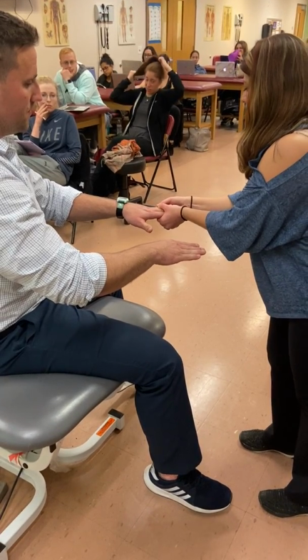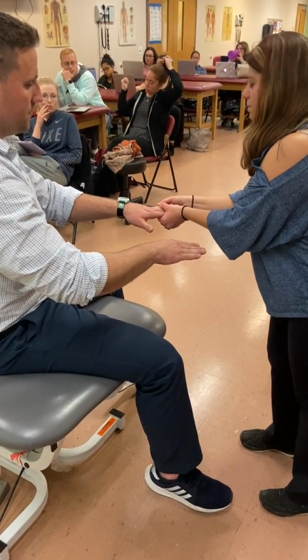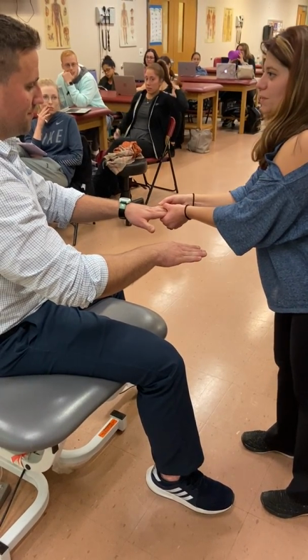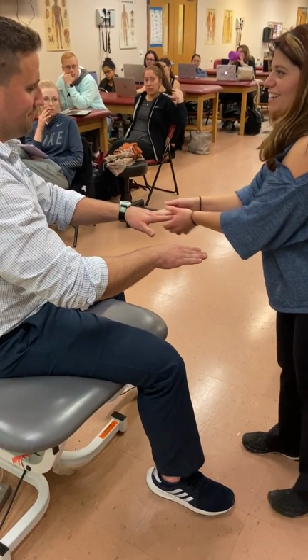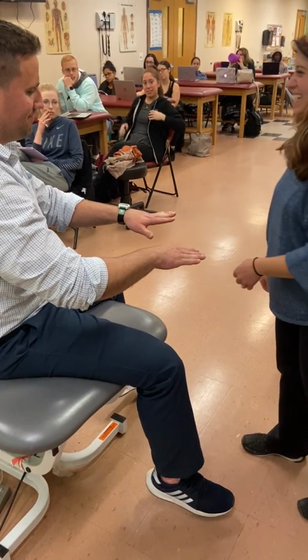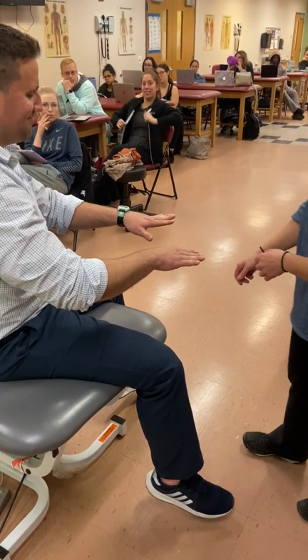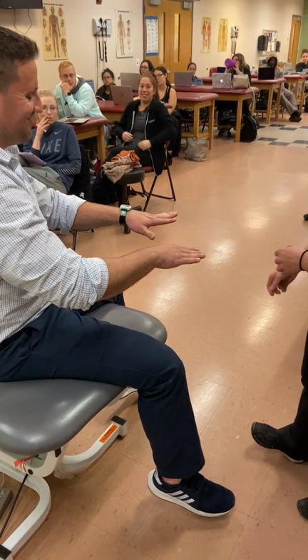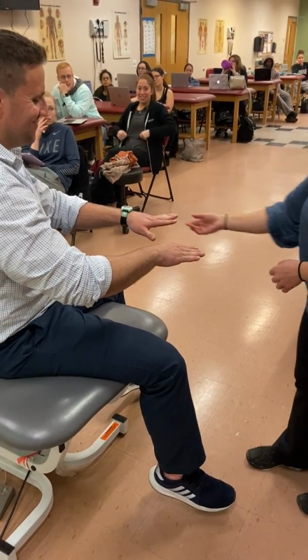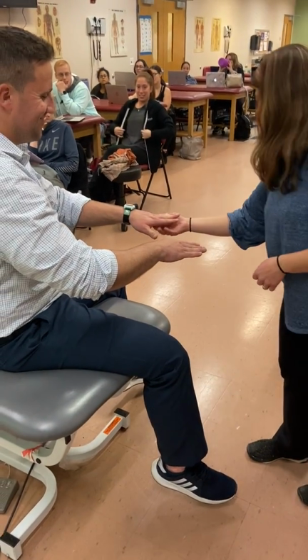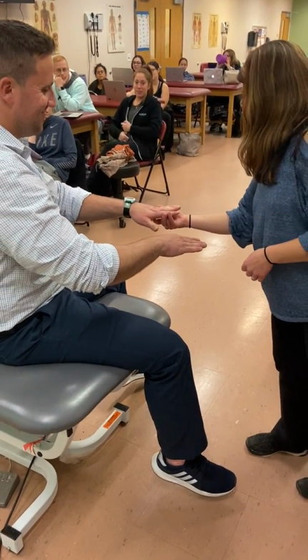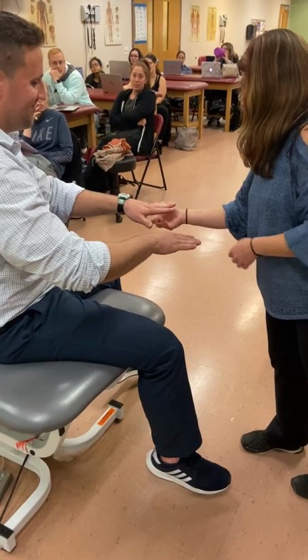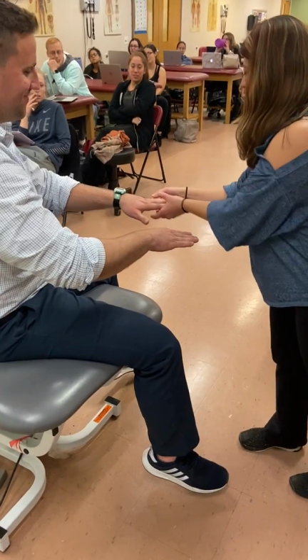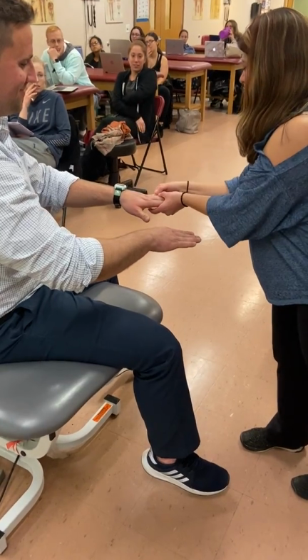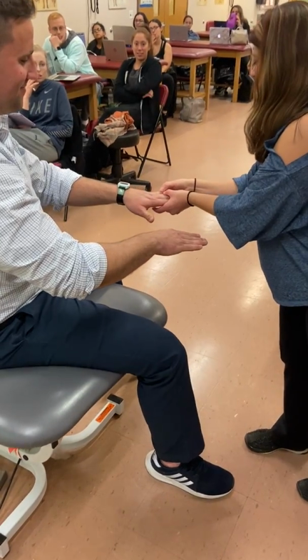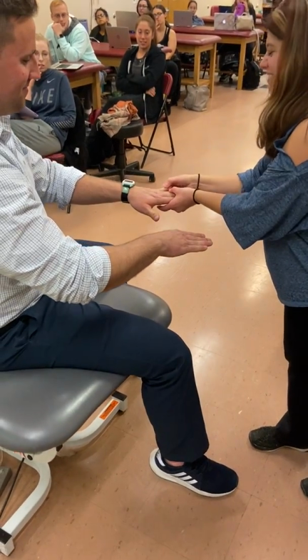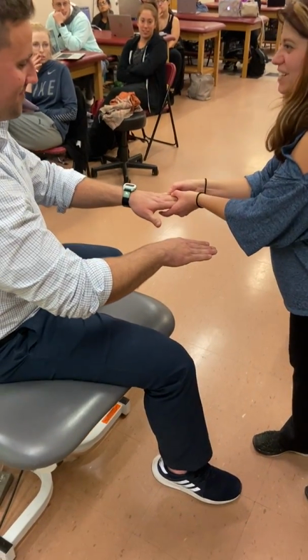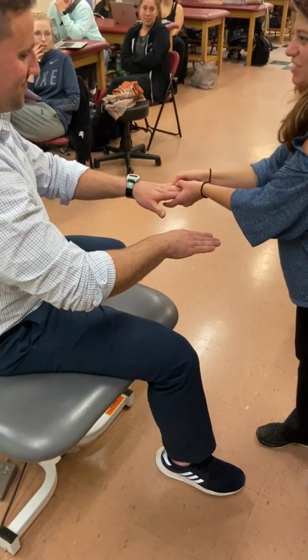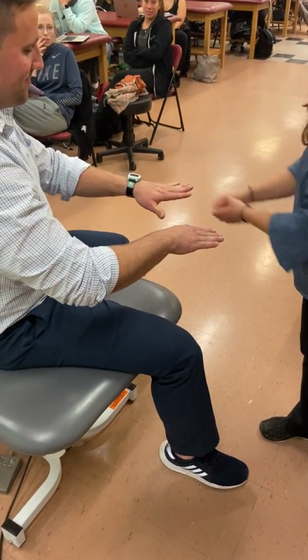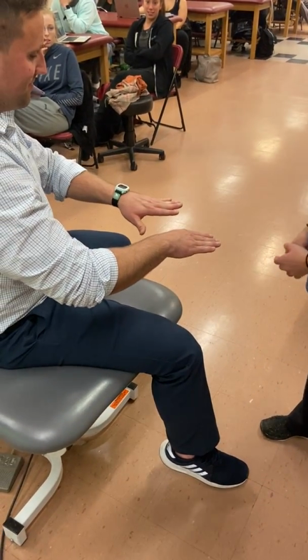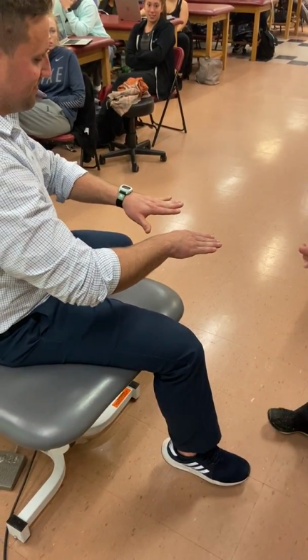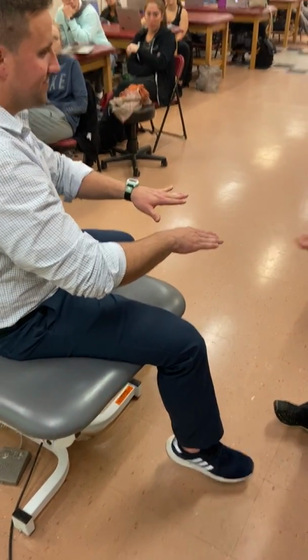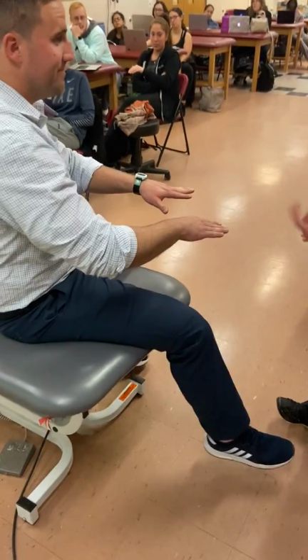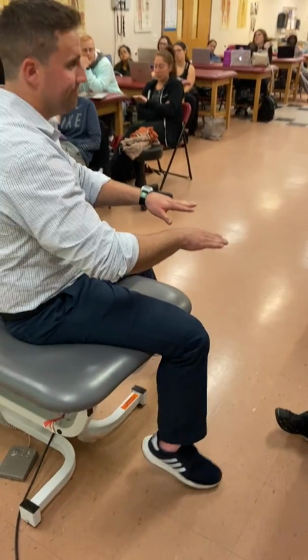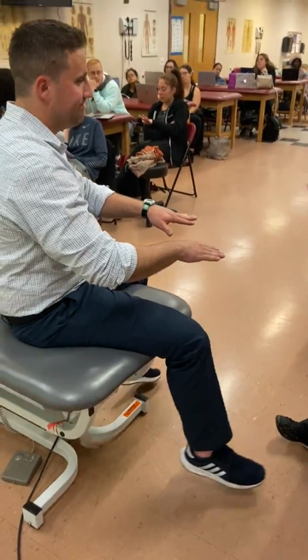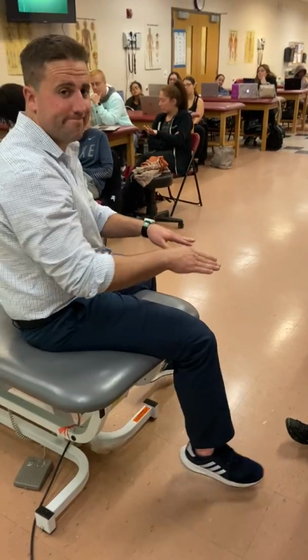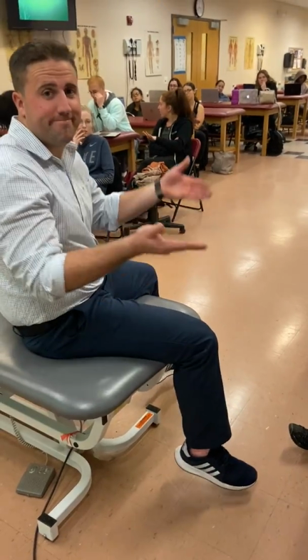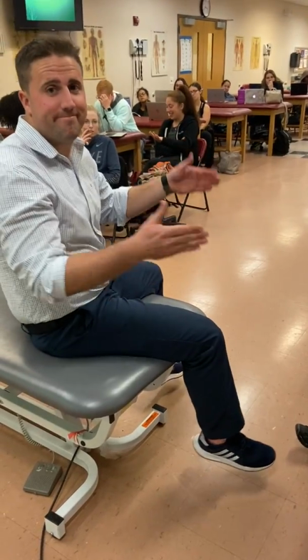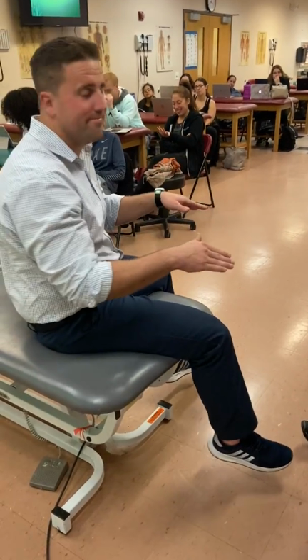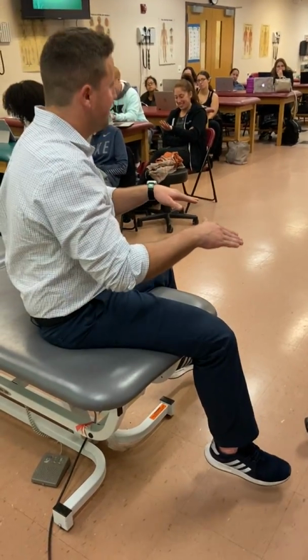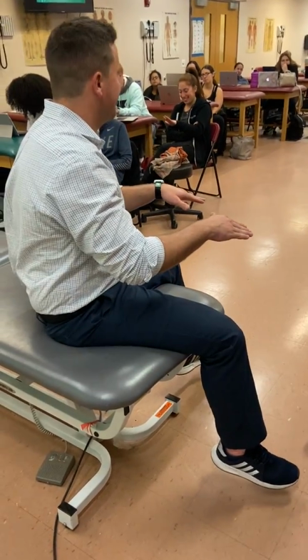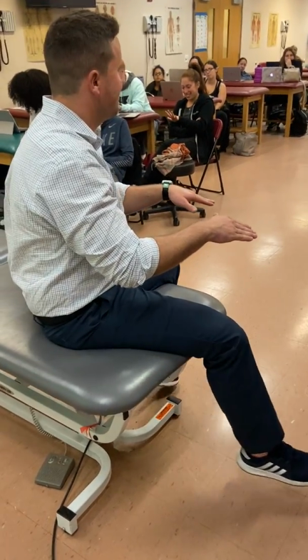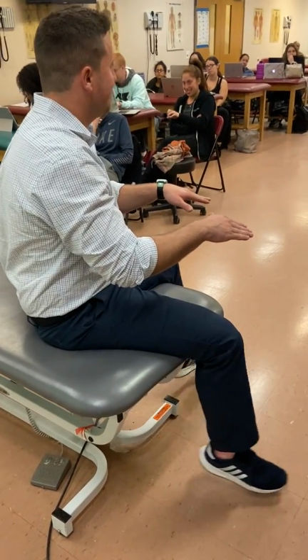I knew that one was going to be weak. He doesn't actually adduct that last pinky, and you've got plenty of motion there. That's it — that's the upper extremity.